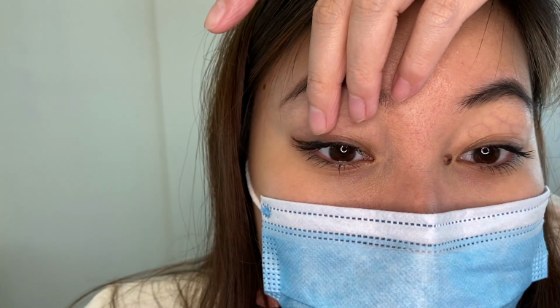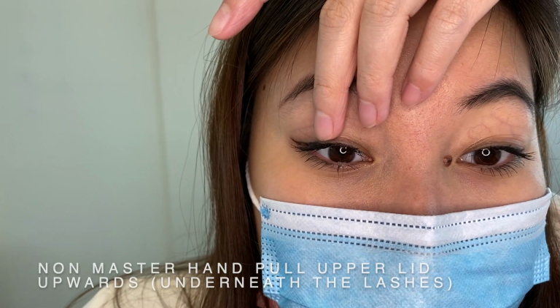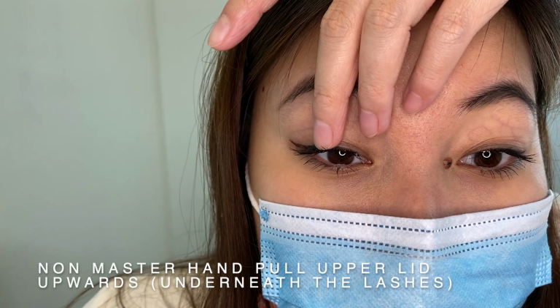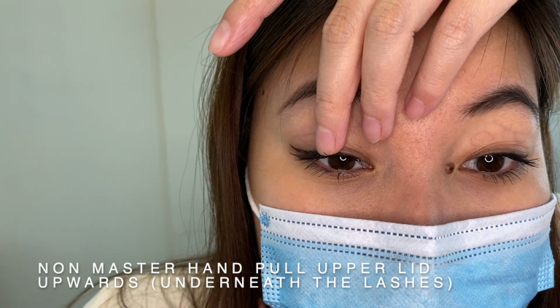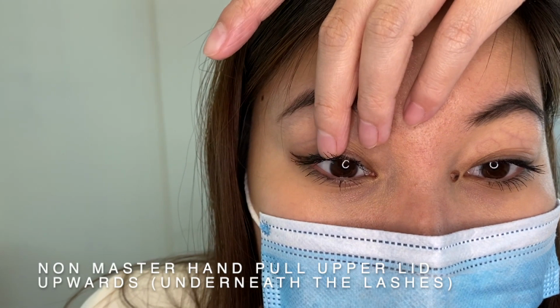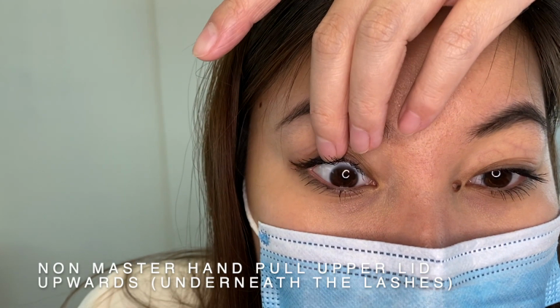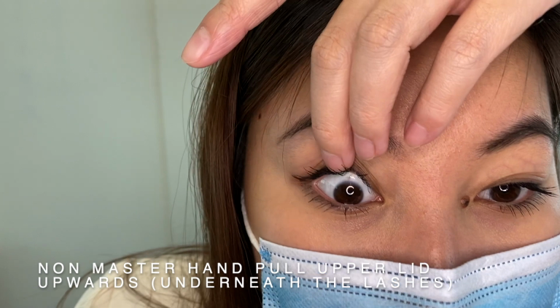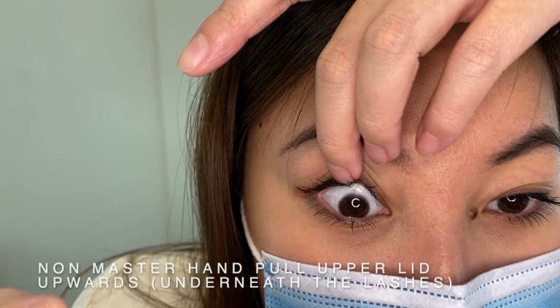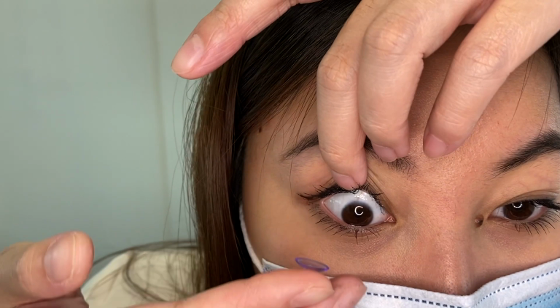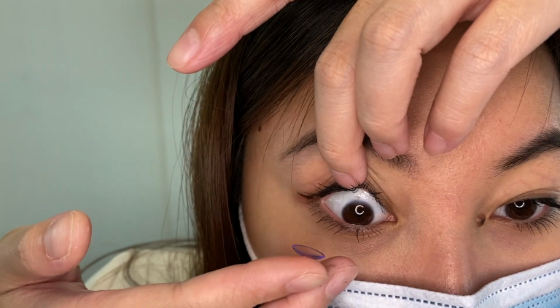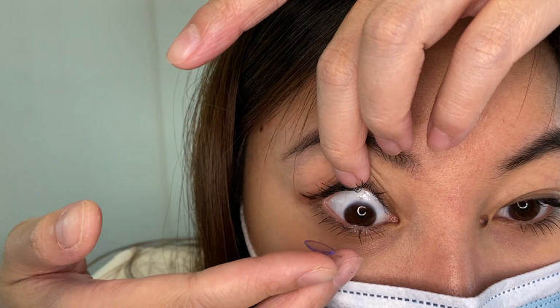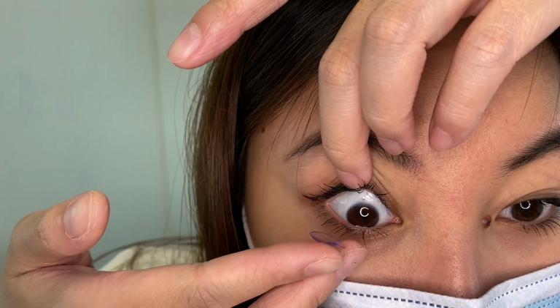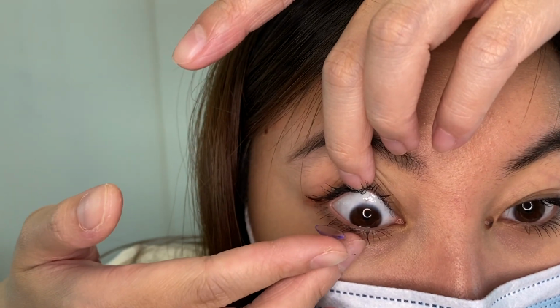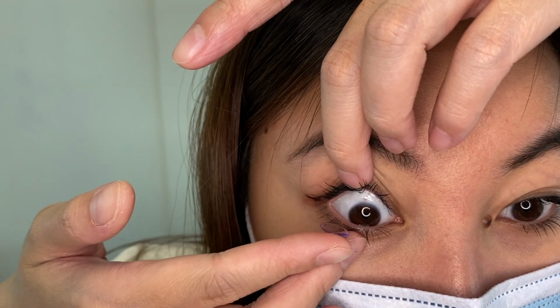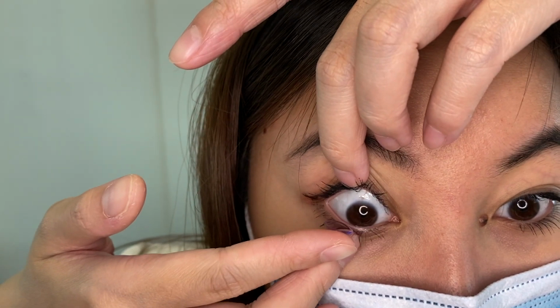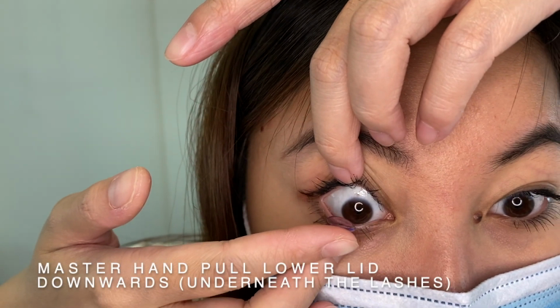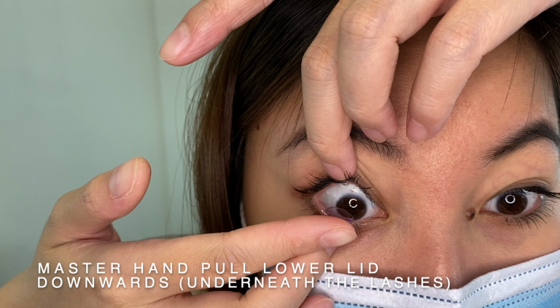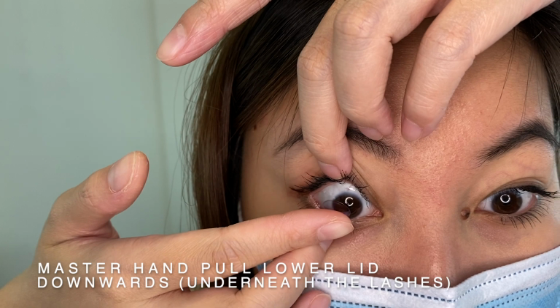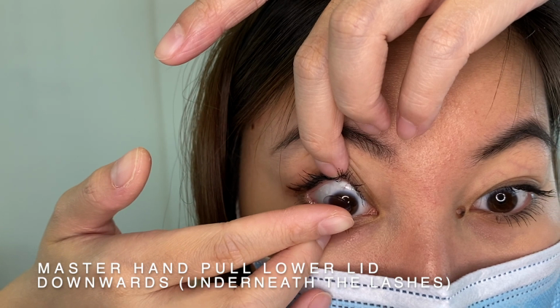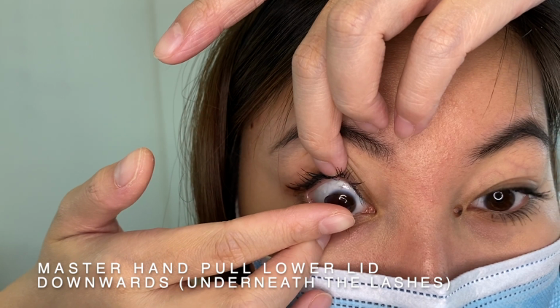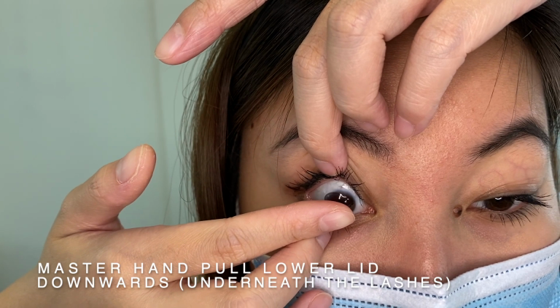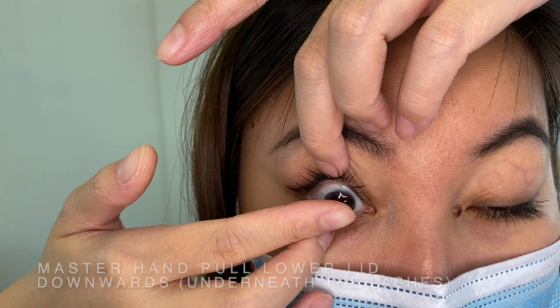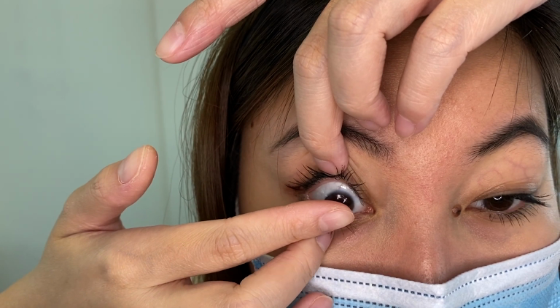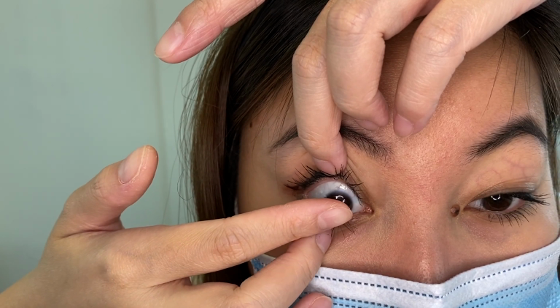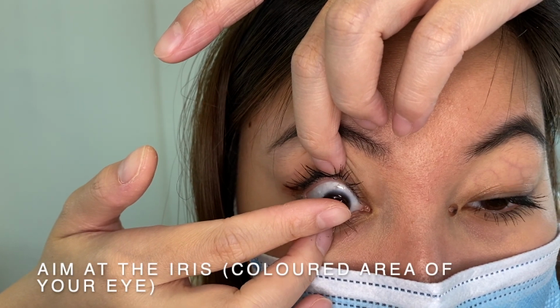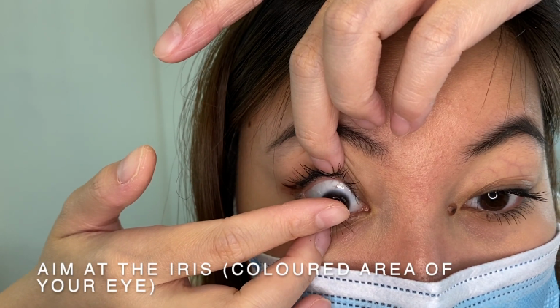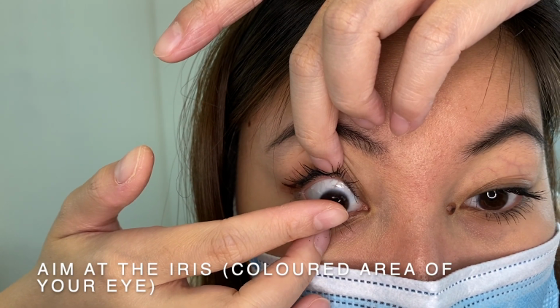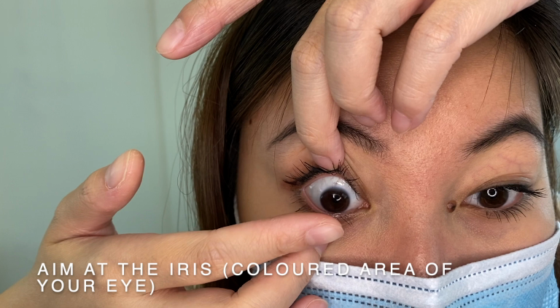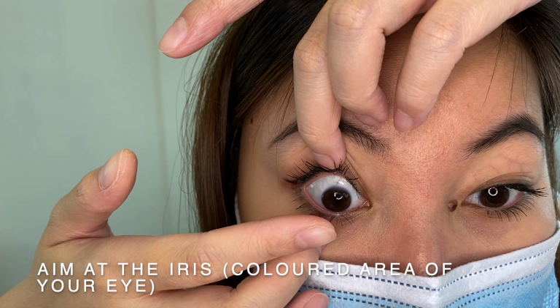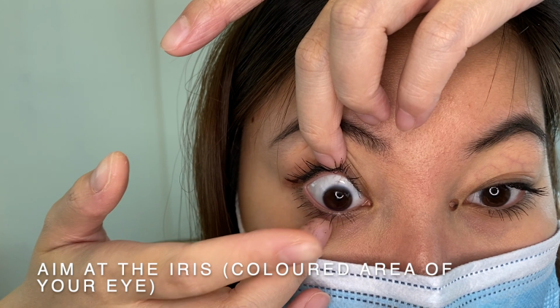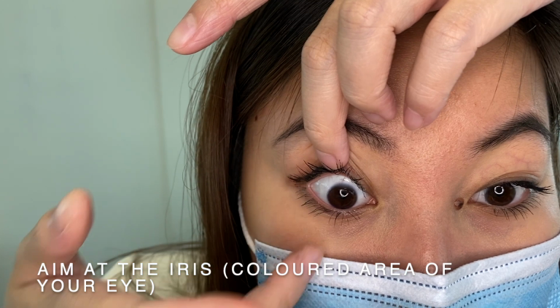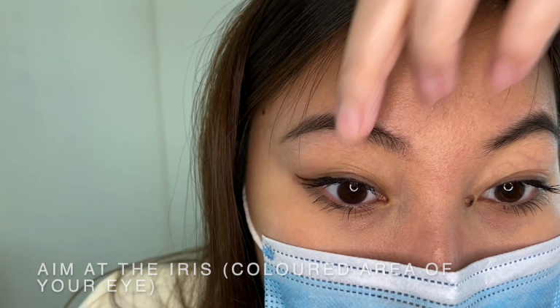Using your non-master hand, pull your upper lid upwards, exposing the white of the eye. Then use the middle finger from the master hand to pull down the lower lid, exposing the white of the eye. Then gently place the lens onto the iris.